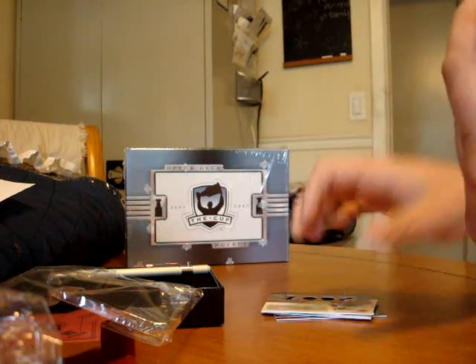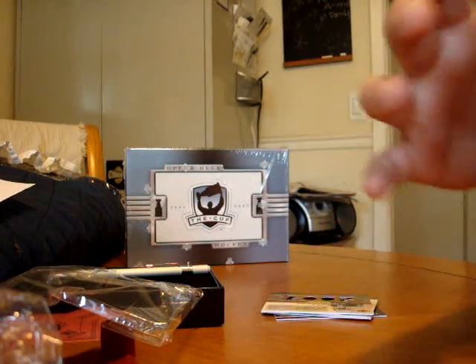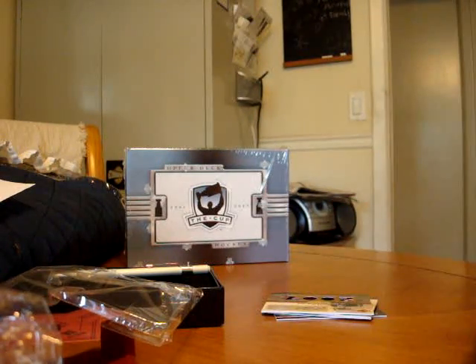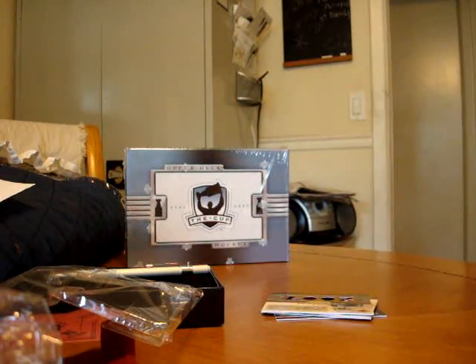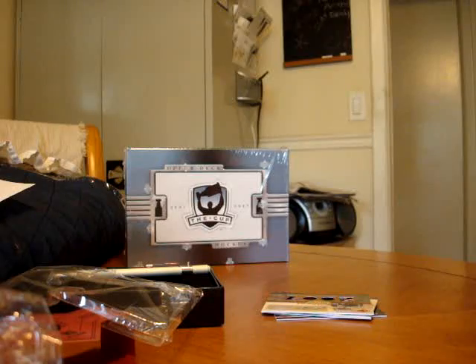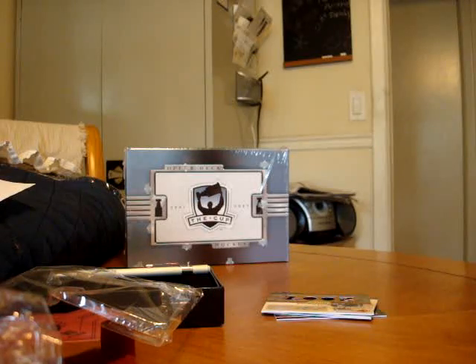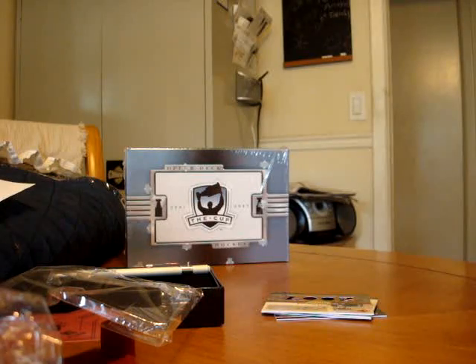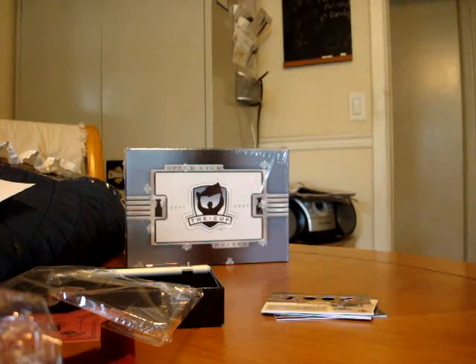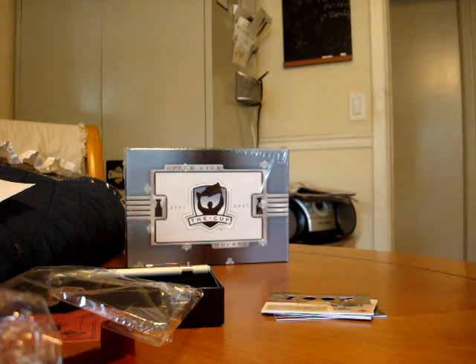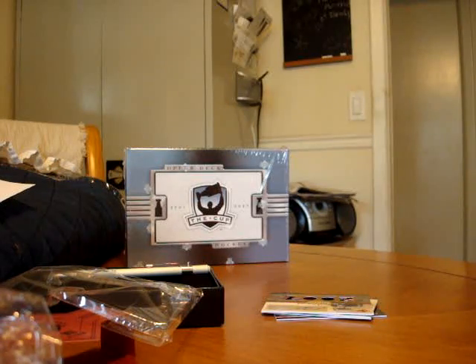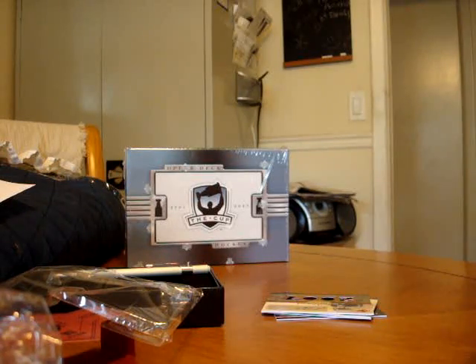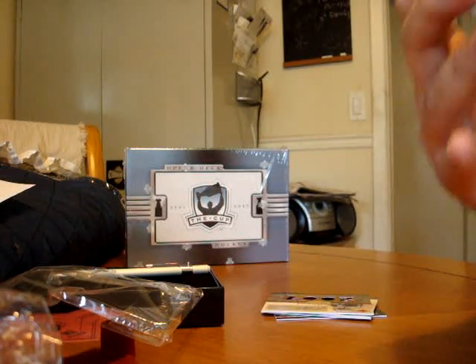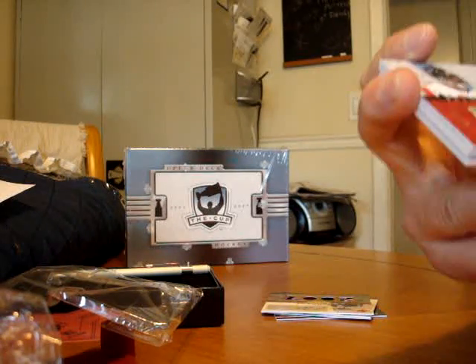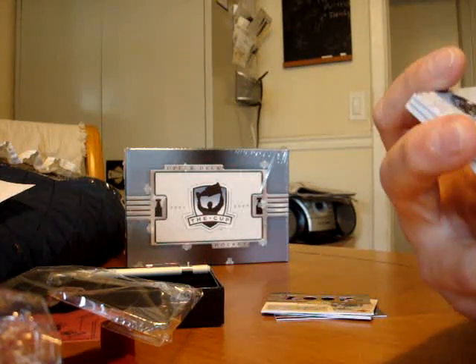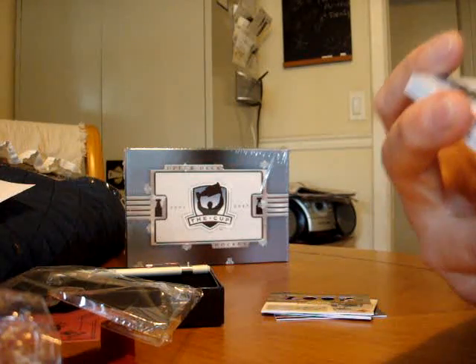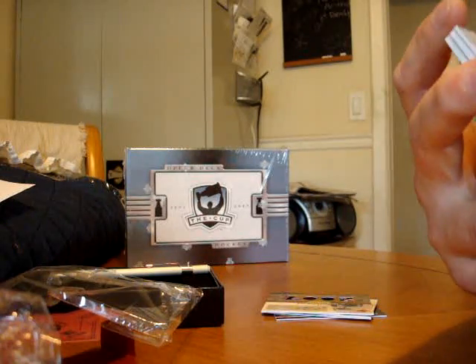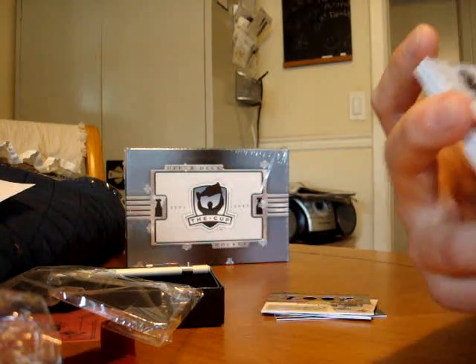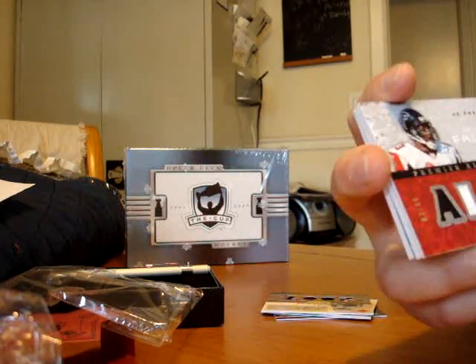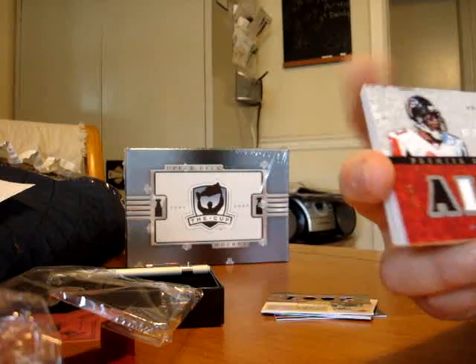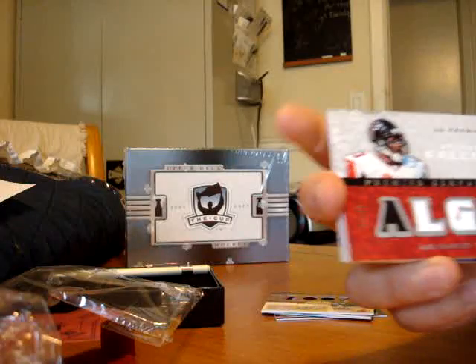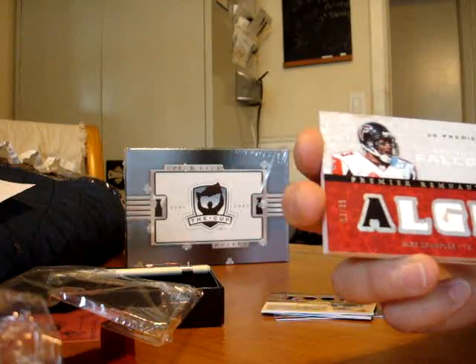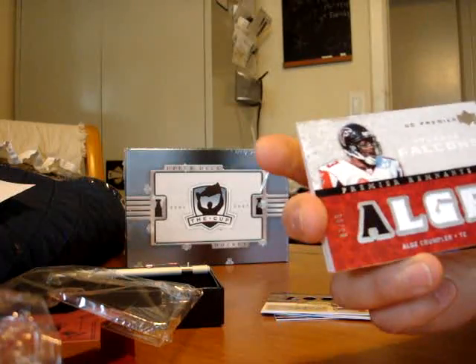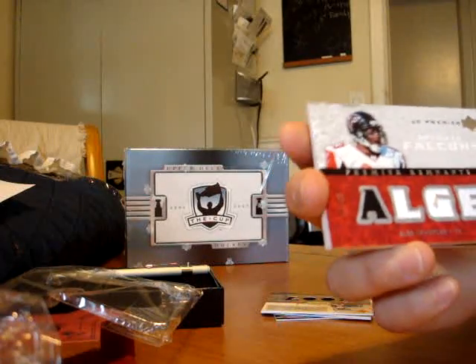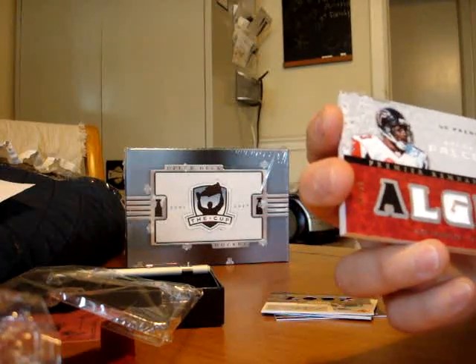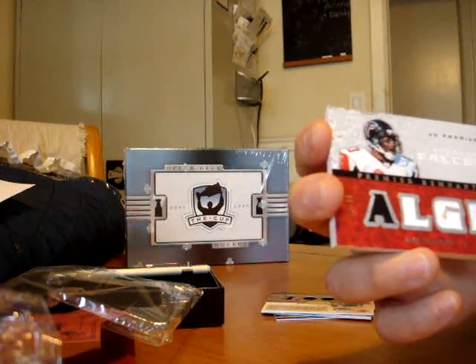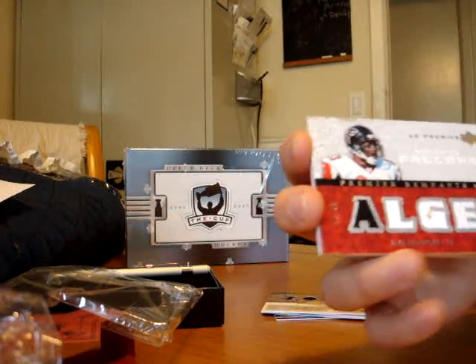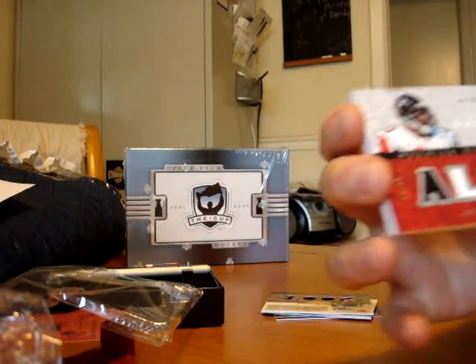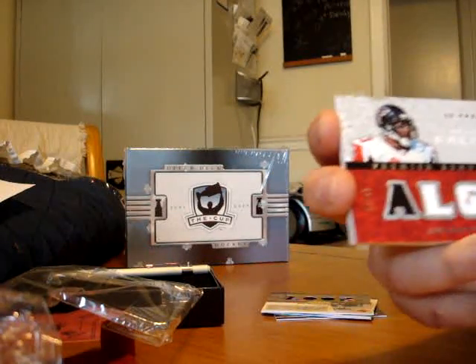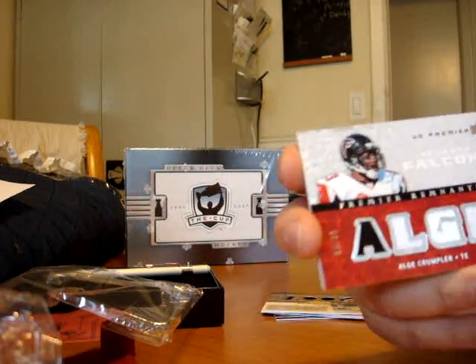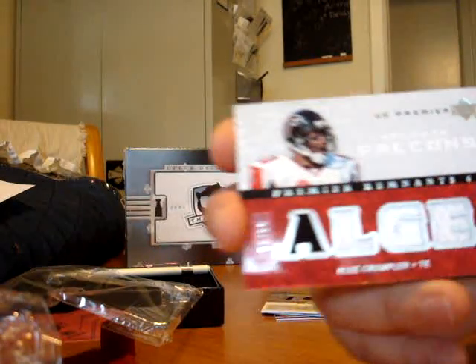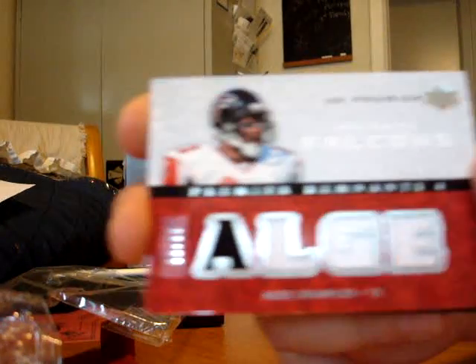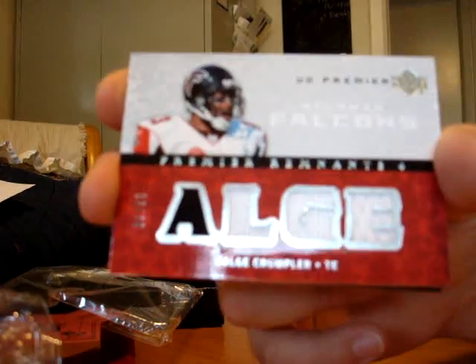Algie Crumpler. Number 83 of 99 — that's his jersey number. But he just got traded, or signed with another team, so that ain't going to do us any good.